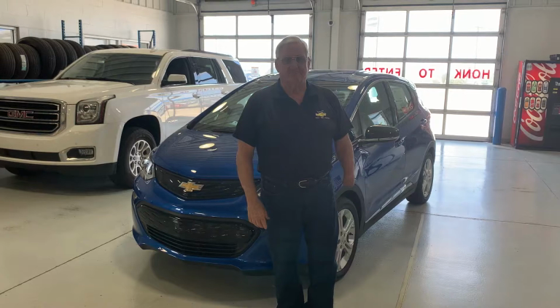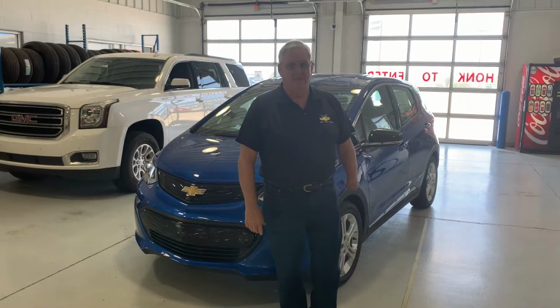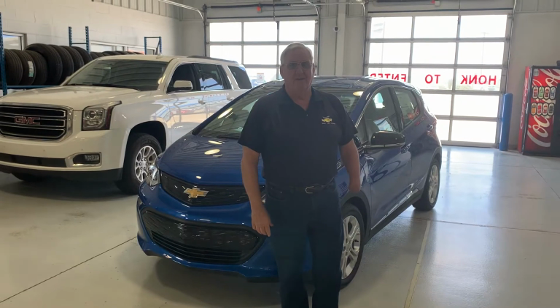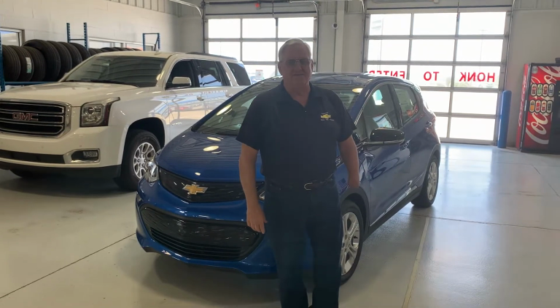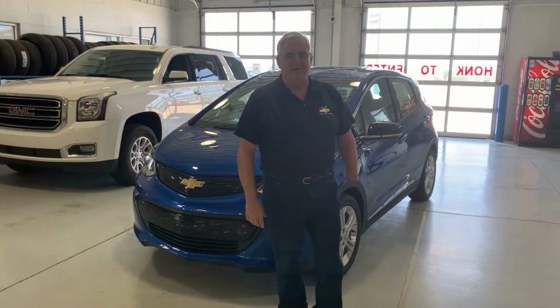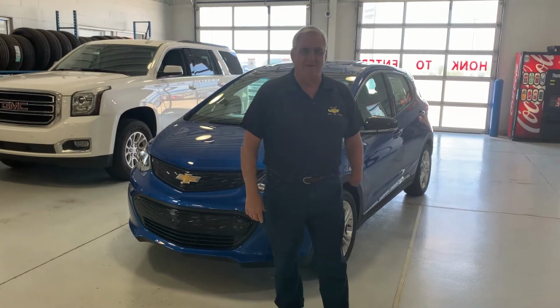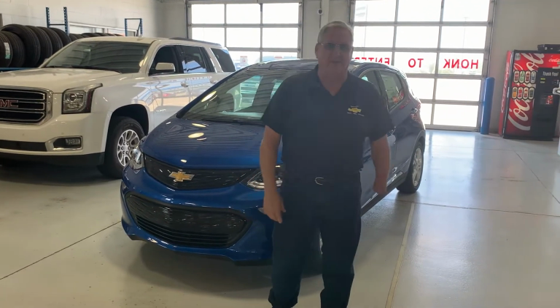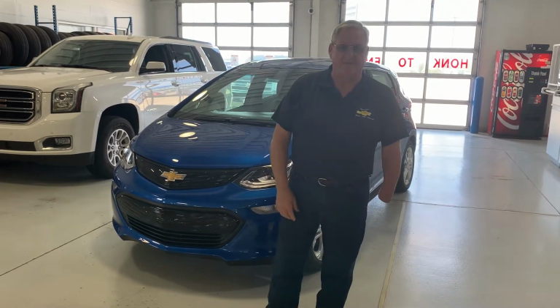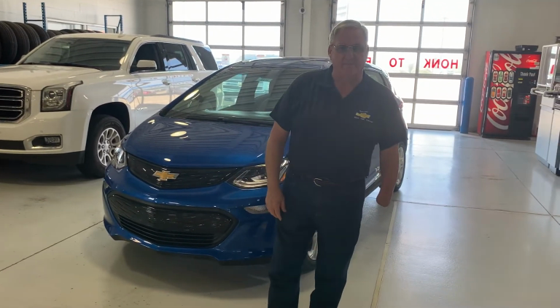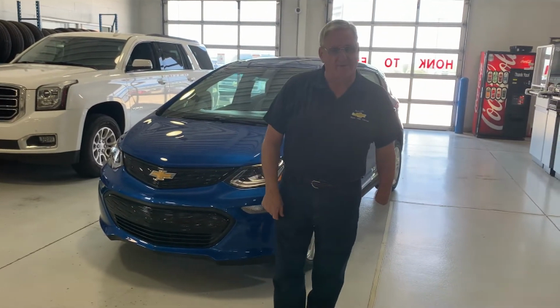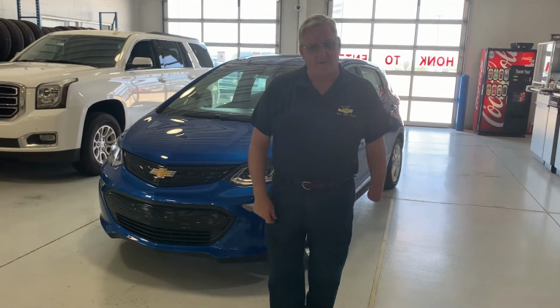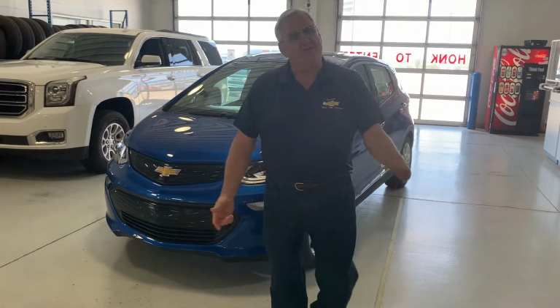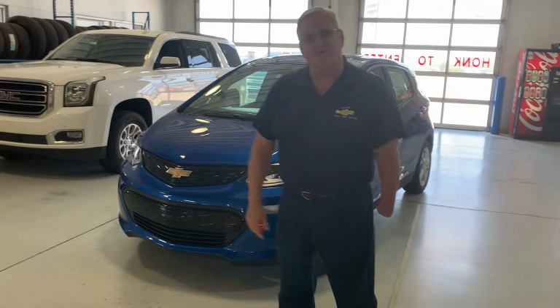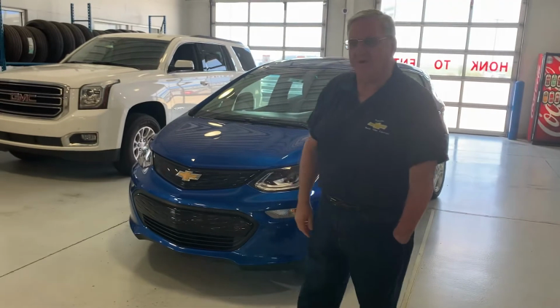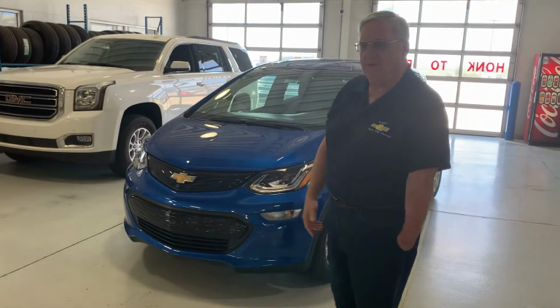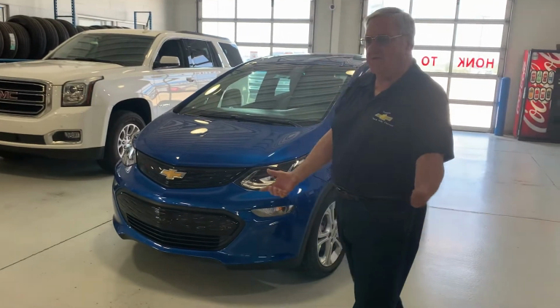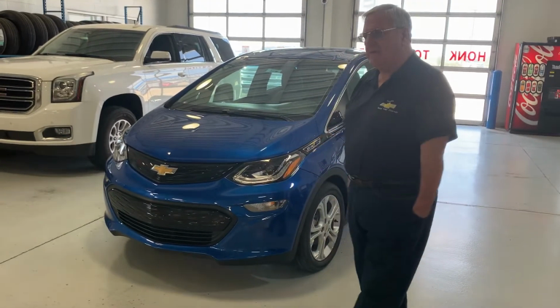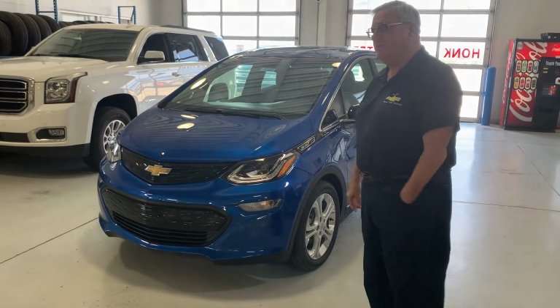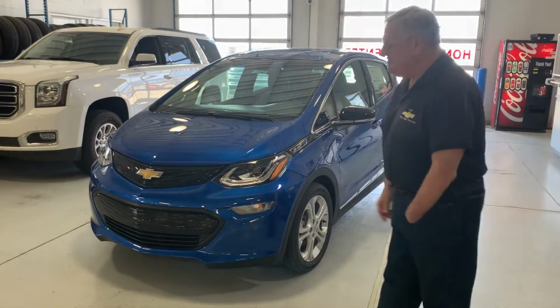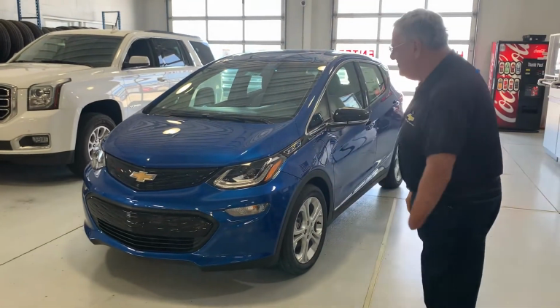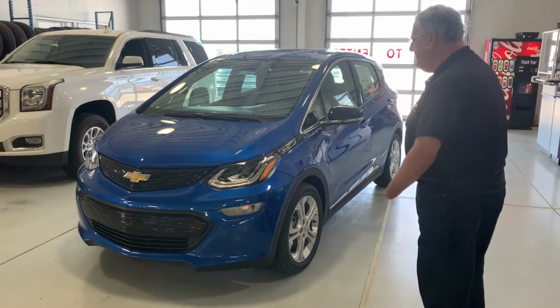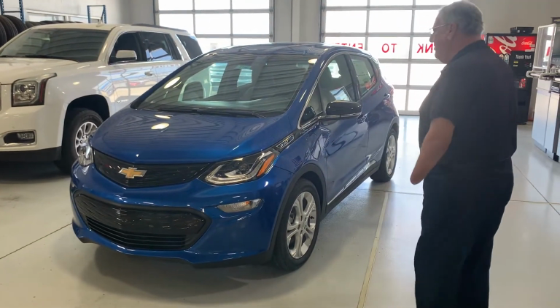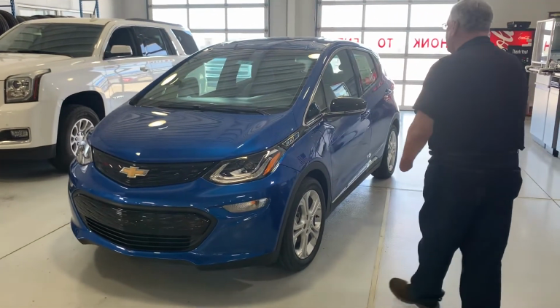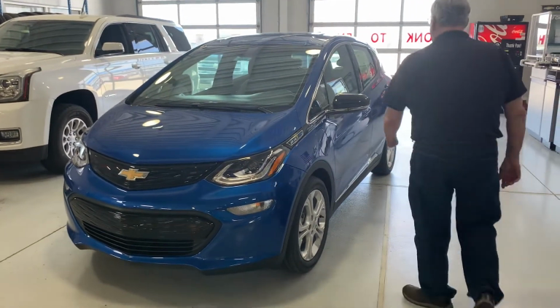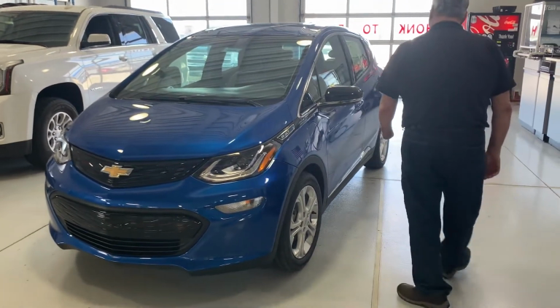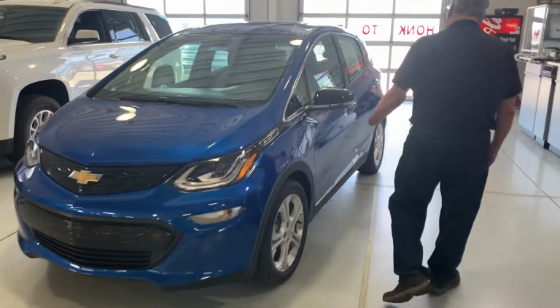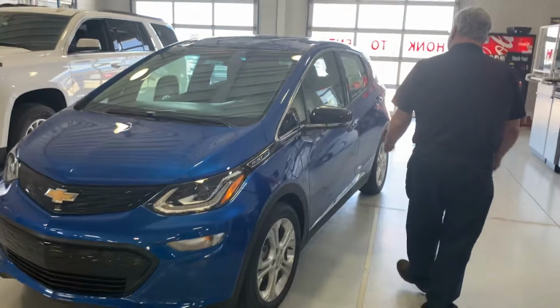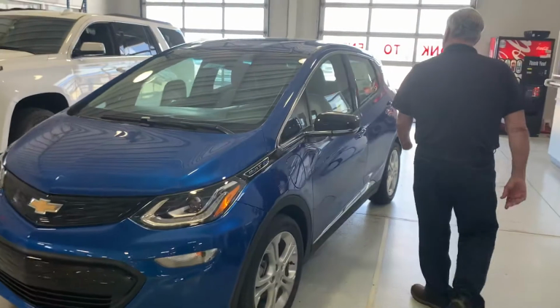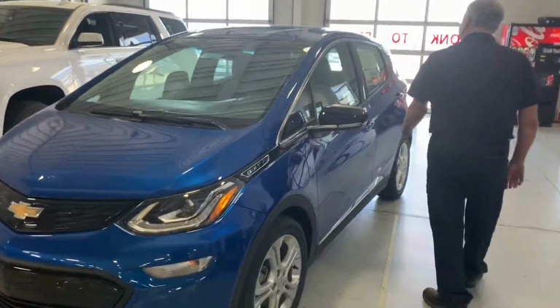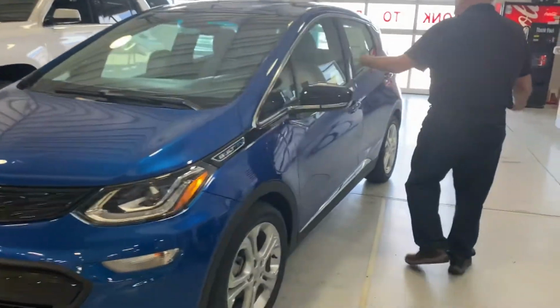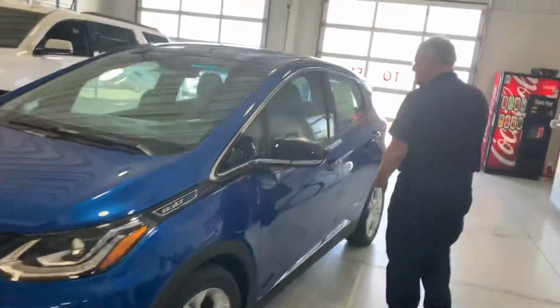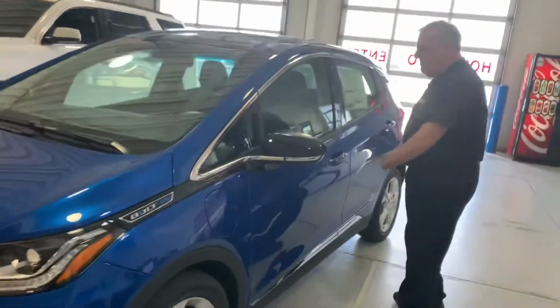Hello, this is Eli Schlatter here at Stikeman's River Lane. I want to shoot a quick video on this 2020 Colt EVD. It's a real nice little unit.